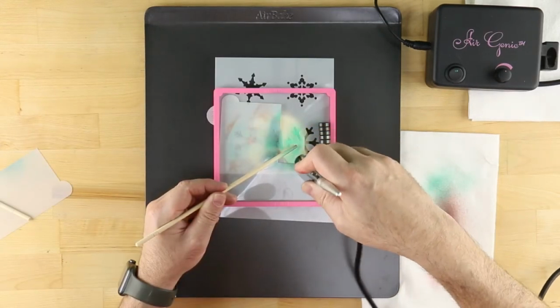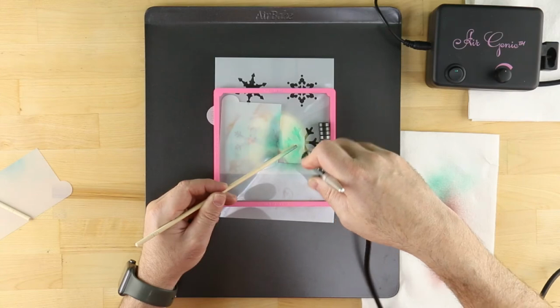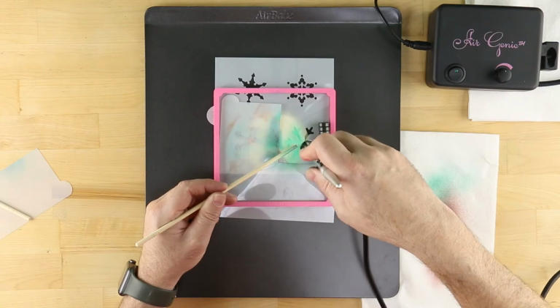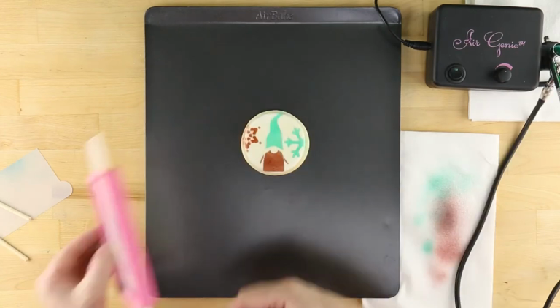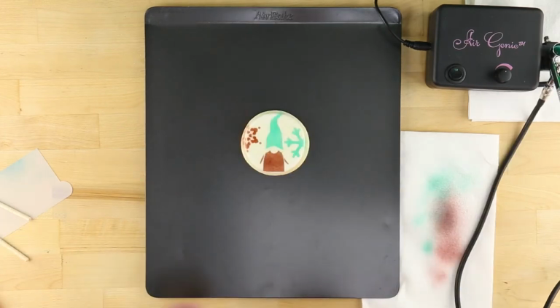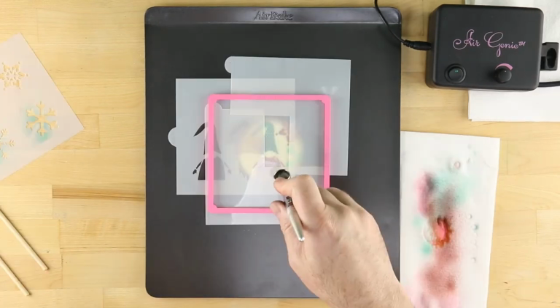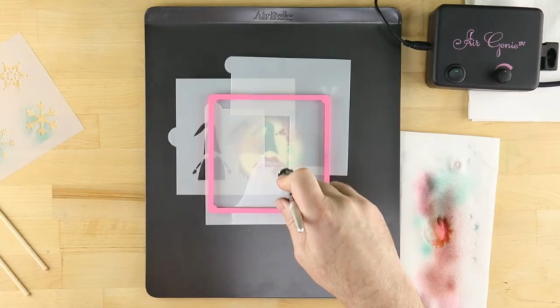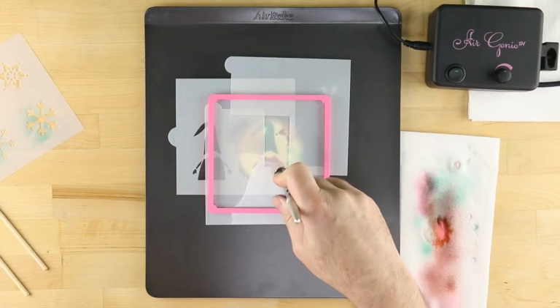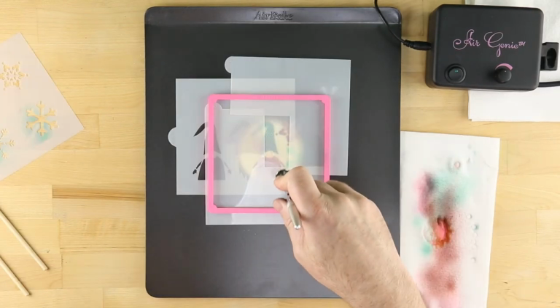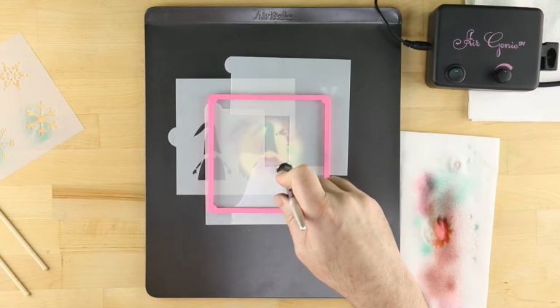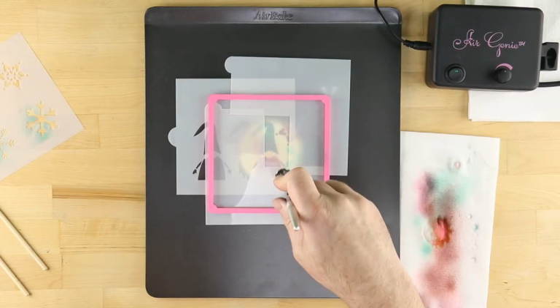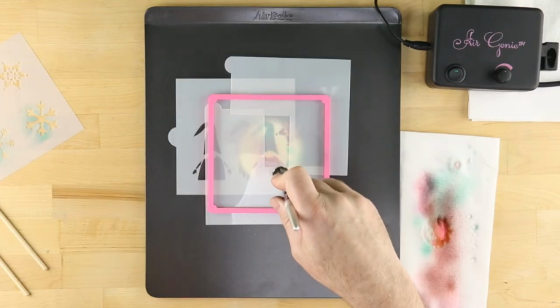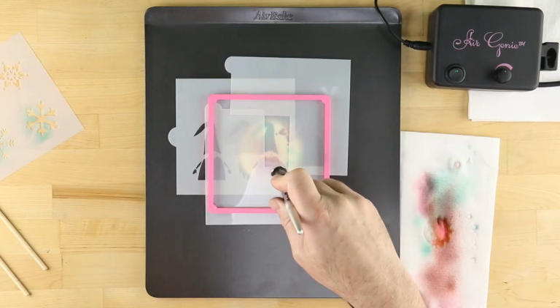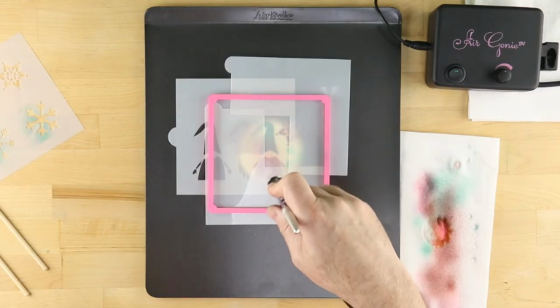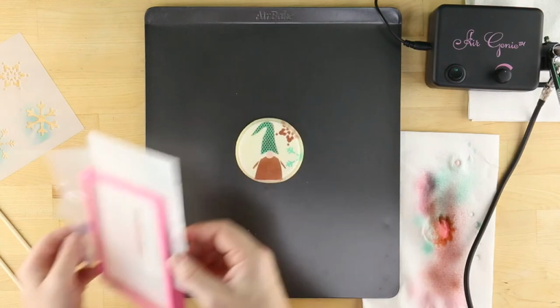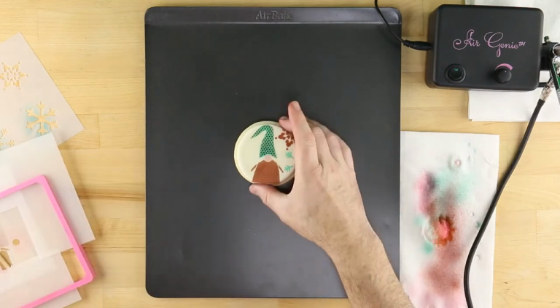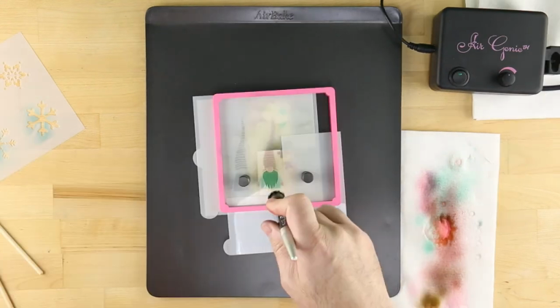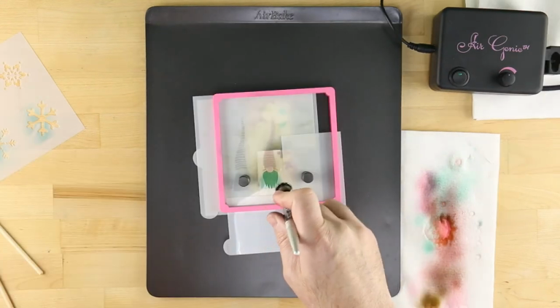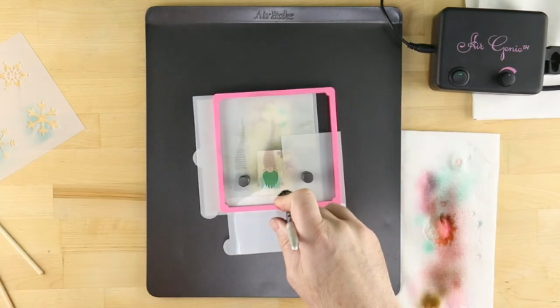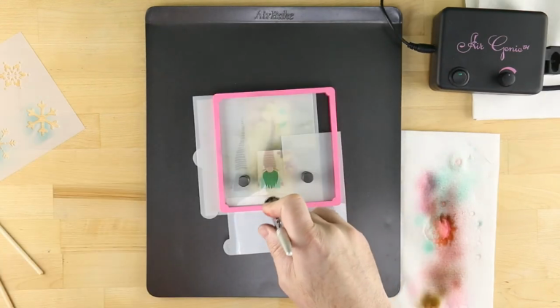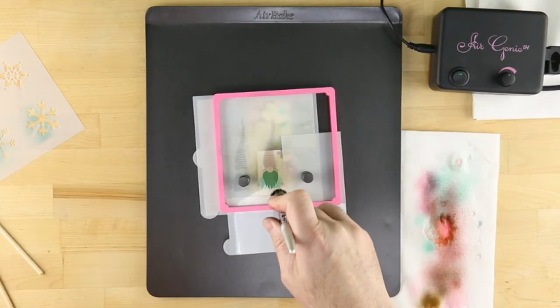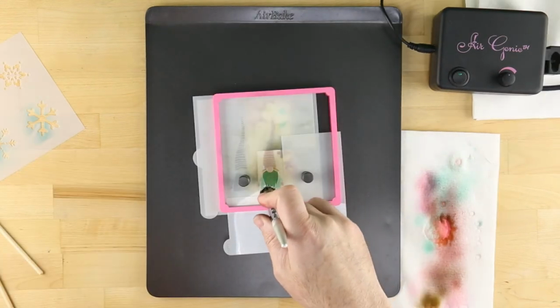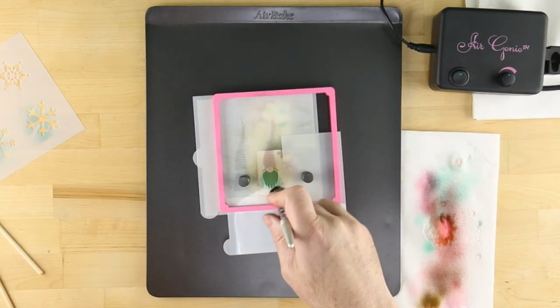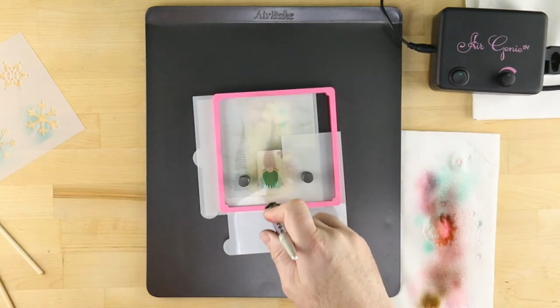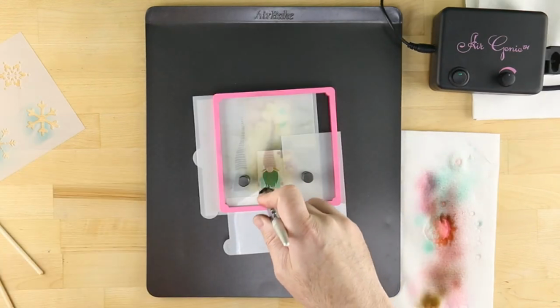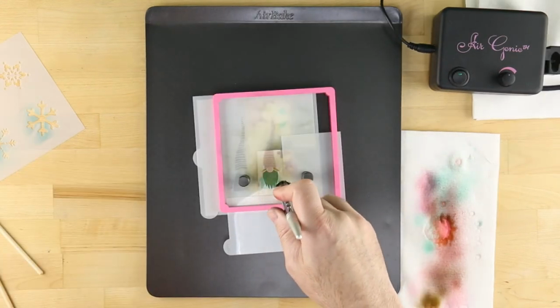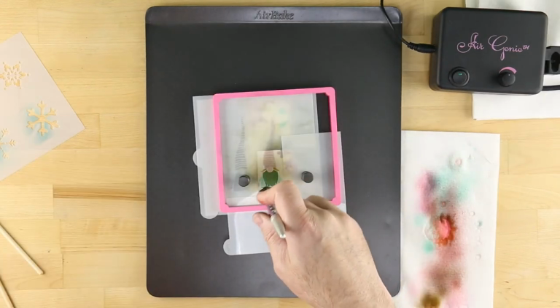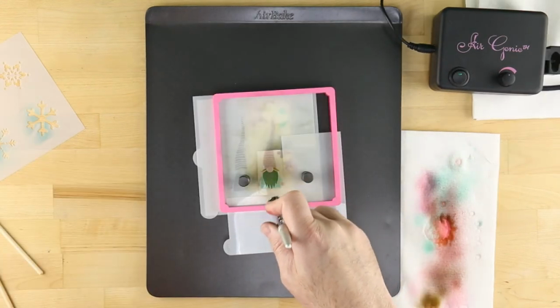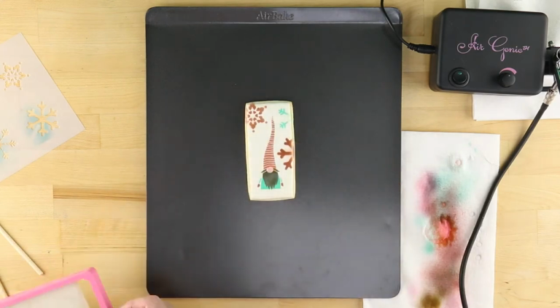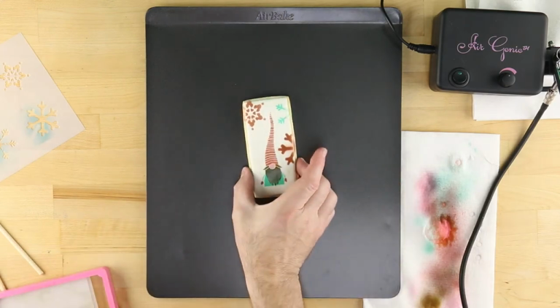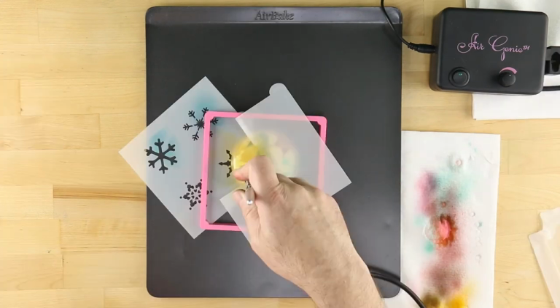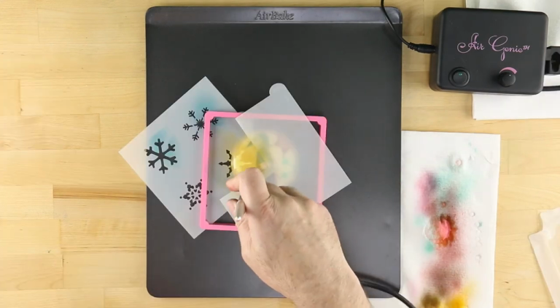These include the Air Genie airbrush system, Stencil Genie, Quadrant masking tool, Gyrocut craft and hobby cutting tool, cookie magnets, DecoPack airbrush food coloring, and cookie cutters.